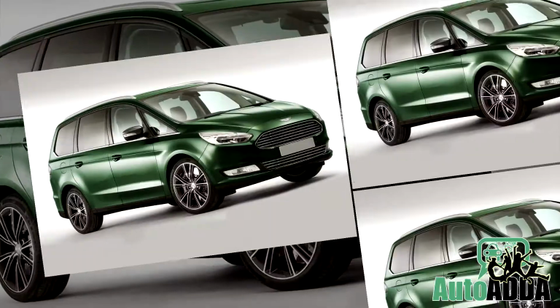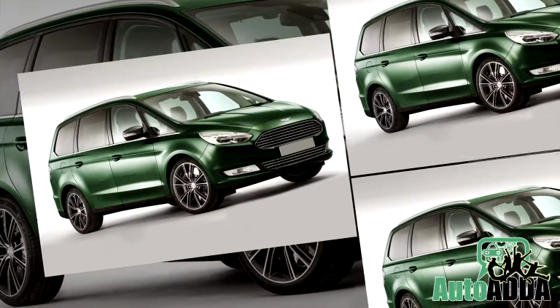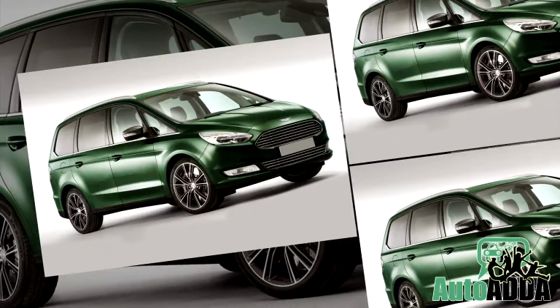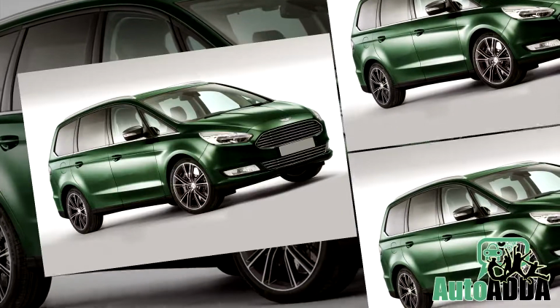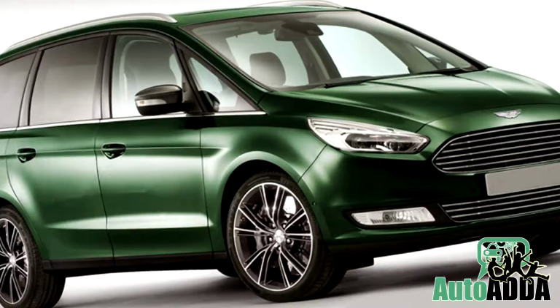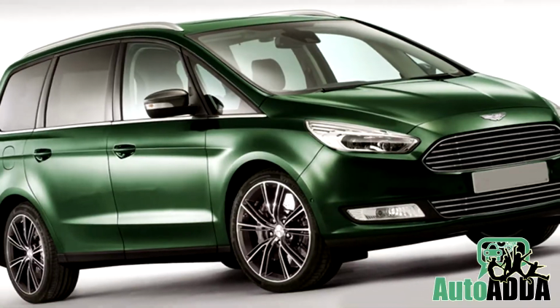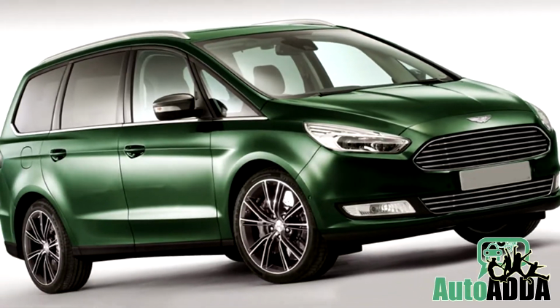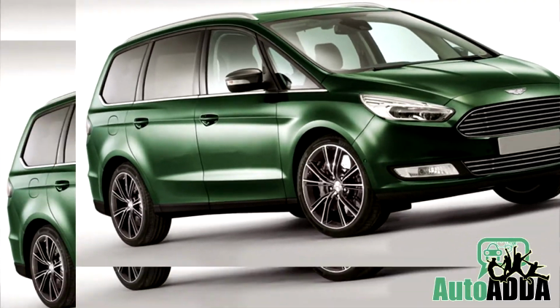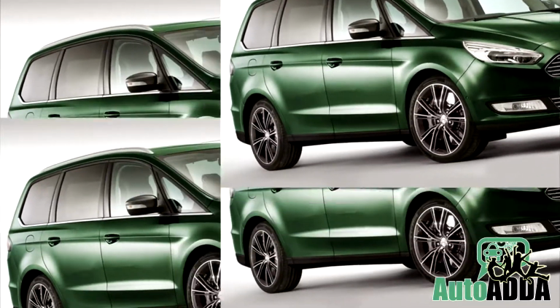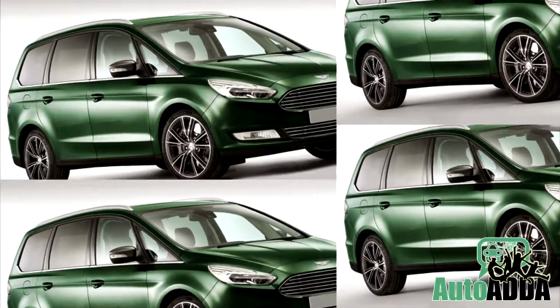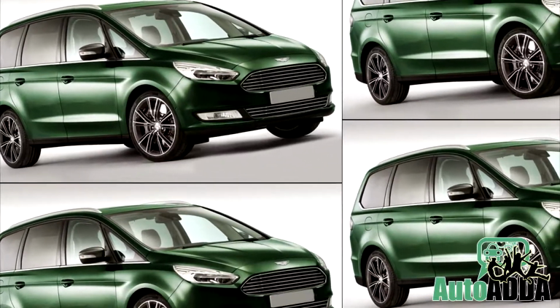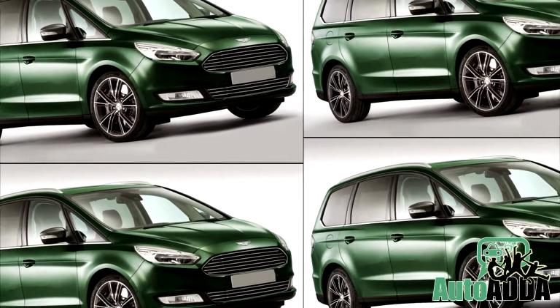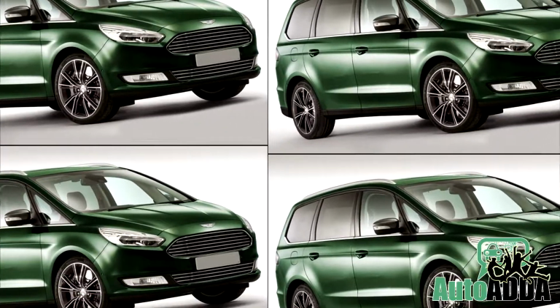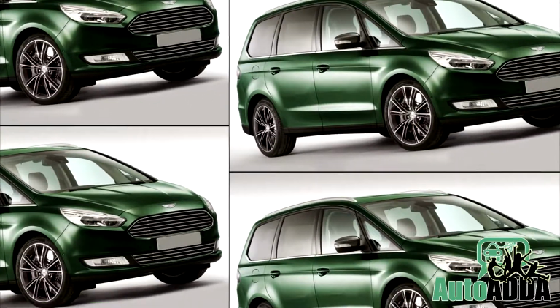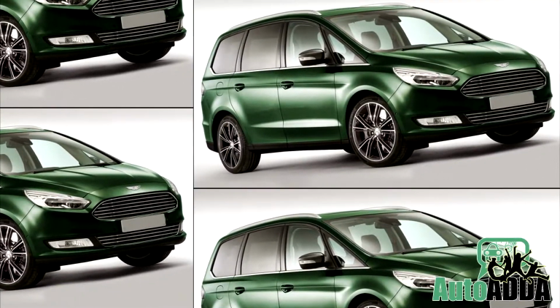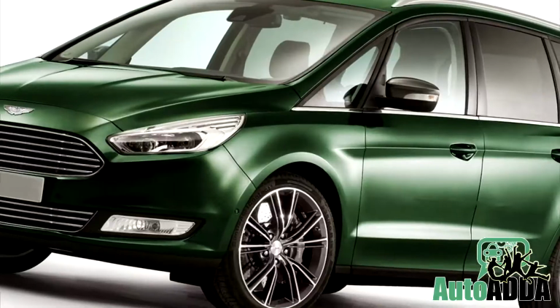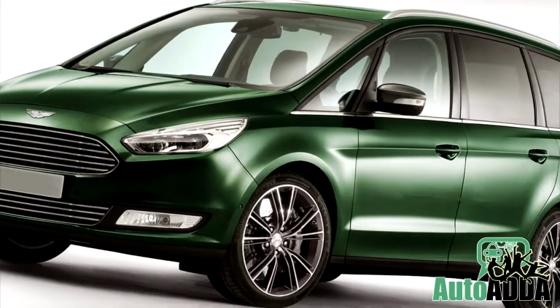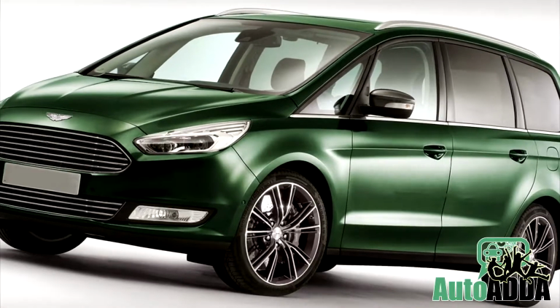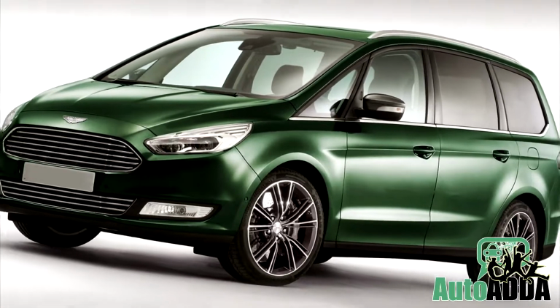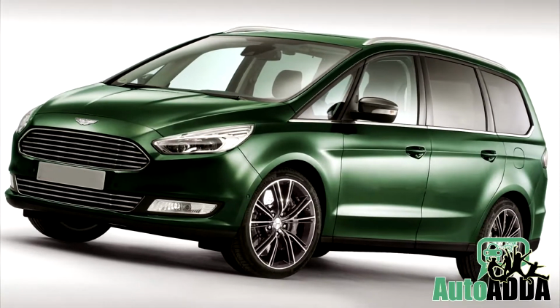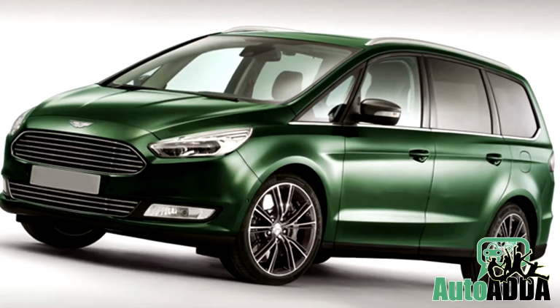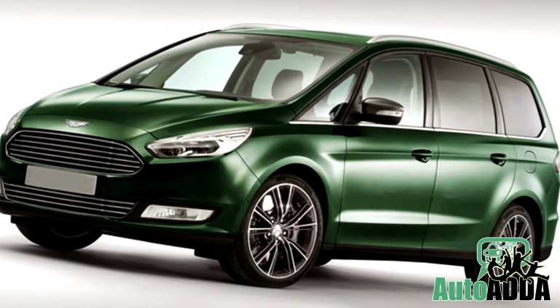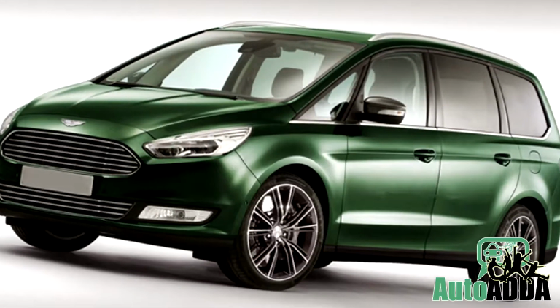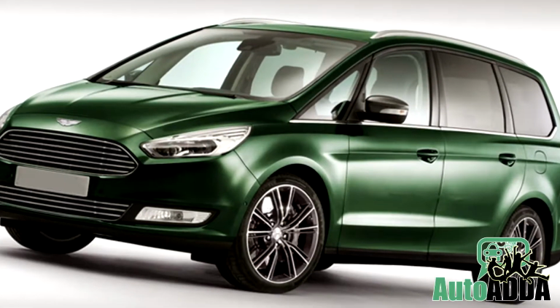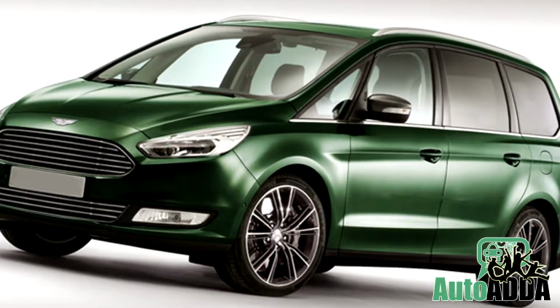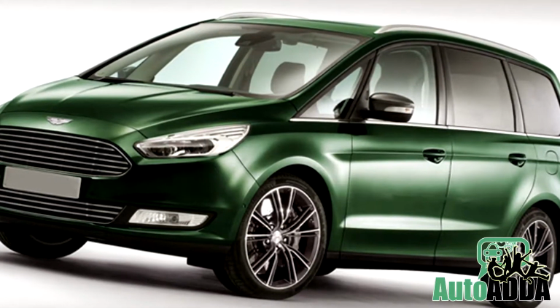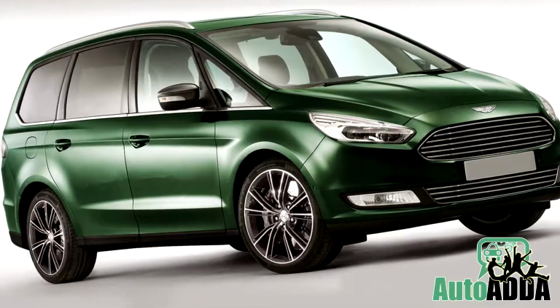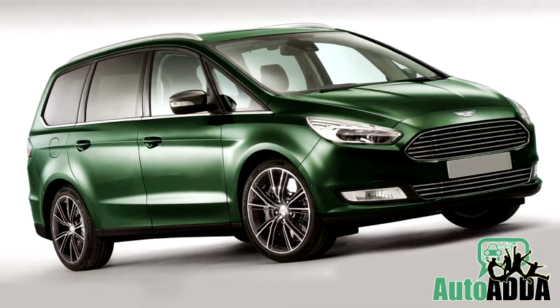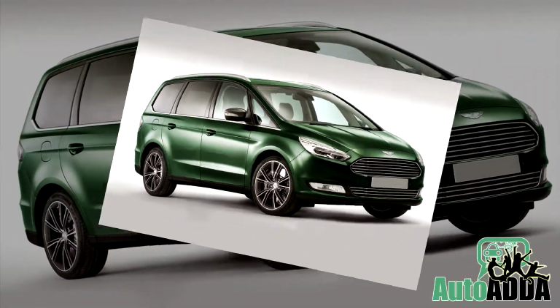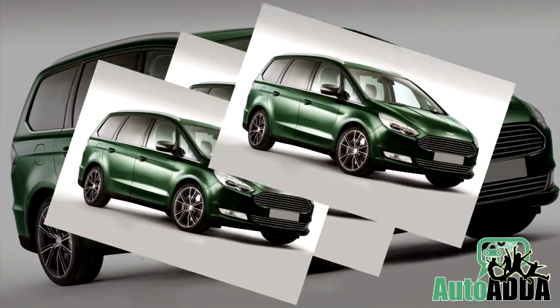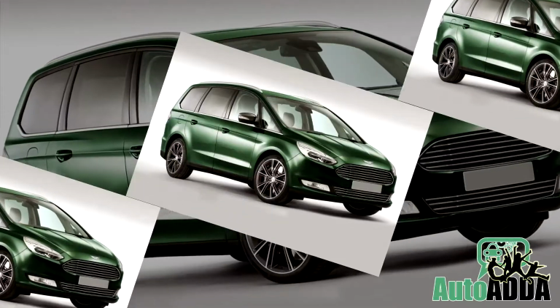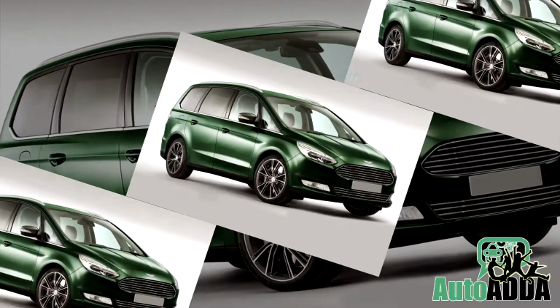Yes, it is a proper seven-seater and honestly speaking, it turns out as the scariest nightmare of Aston Martin. An SUV can probably receive some considerations from the sports car maker, but a van is not just the right answer.